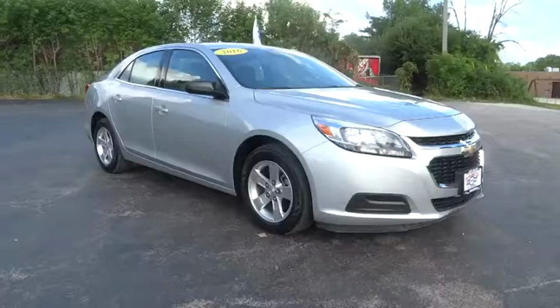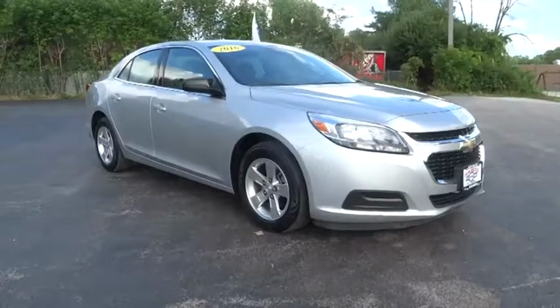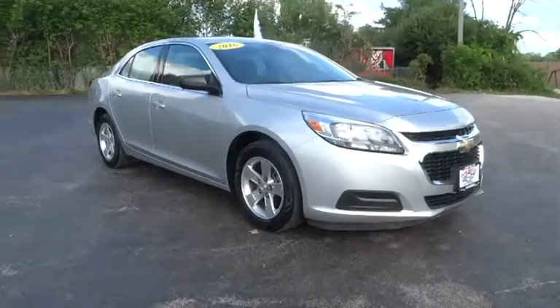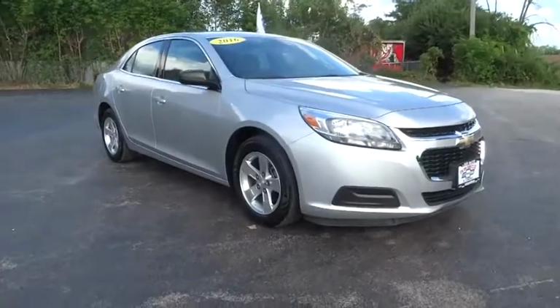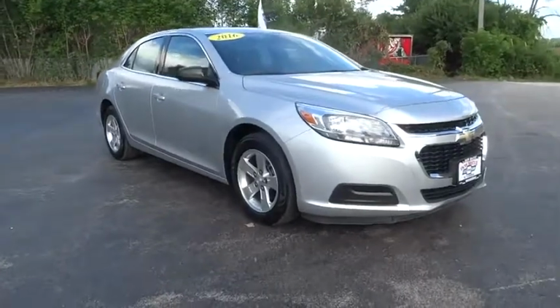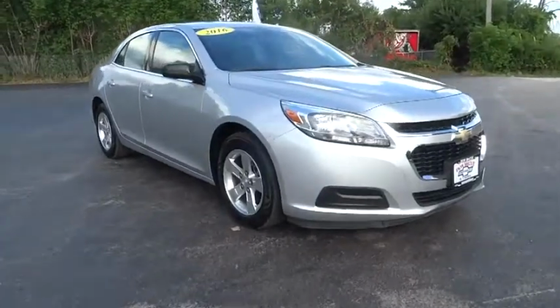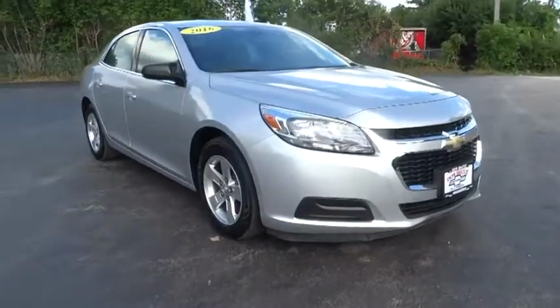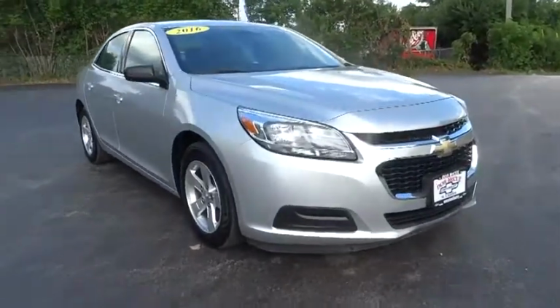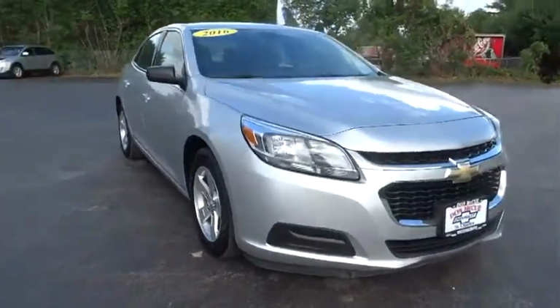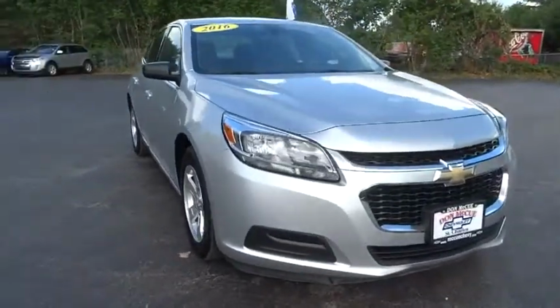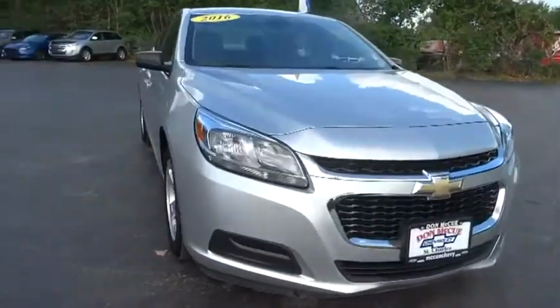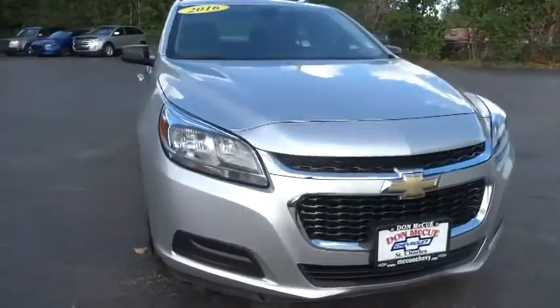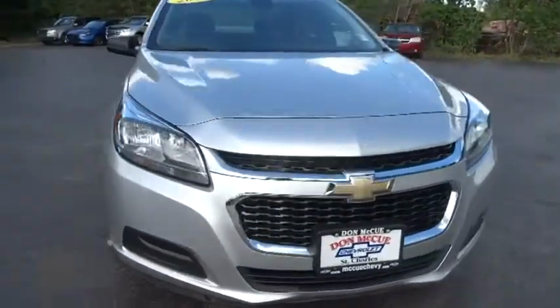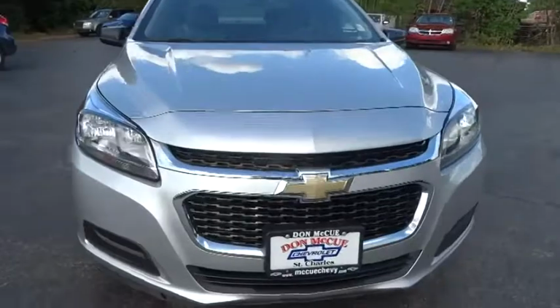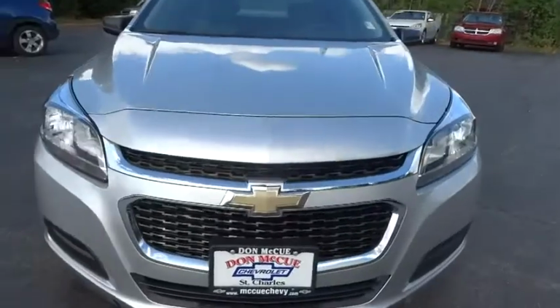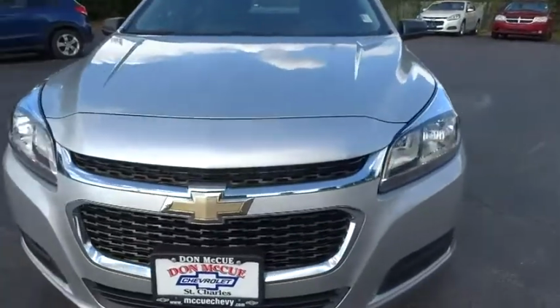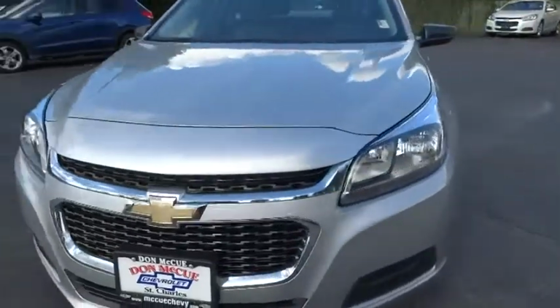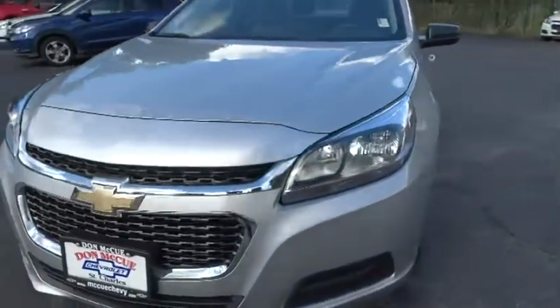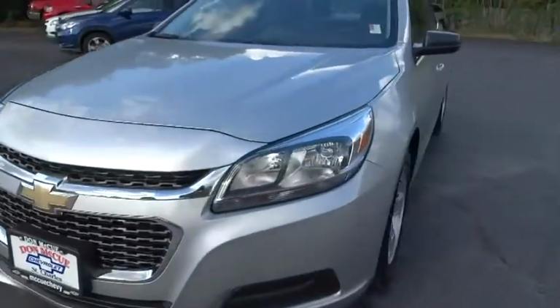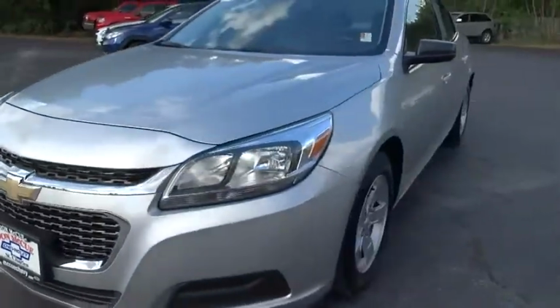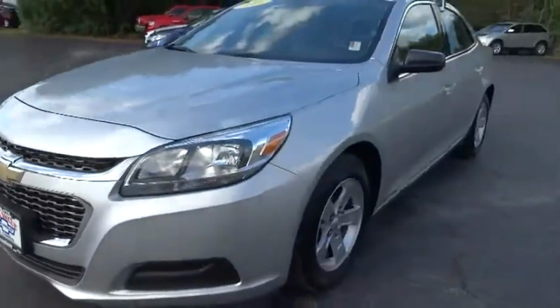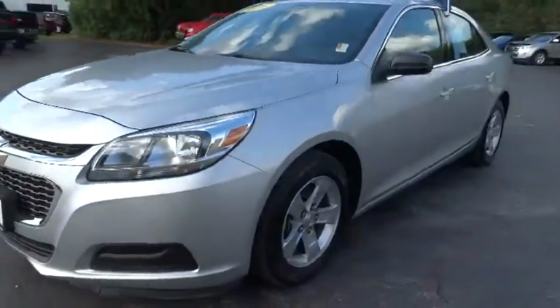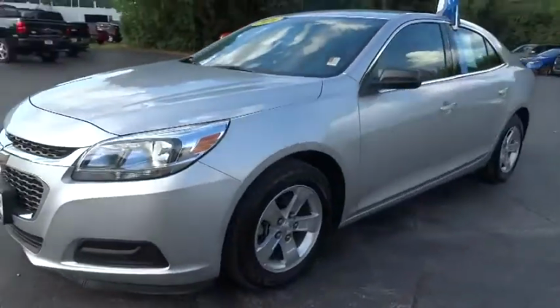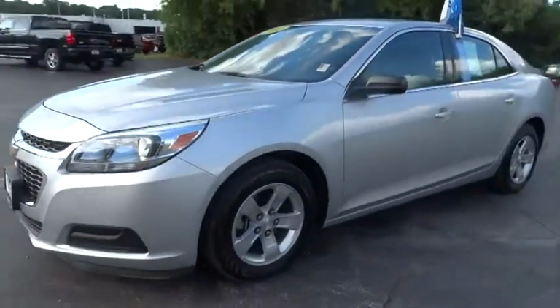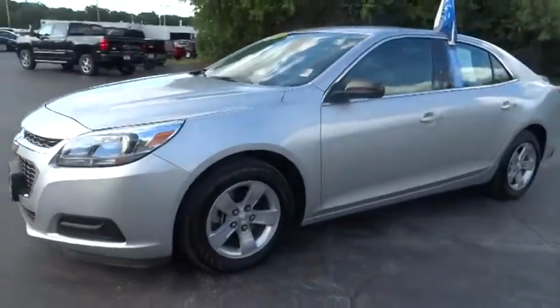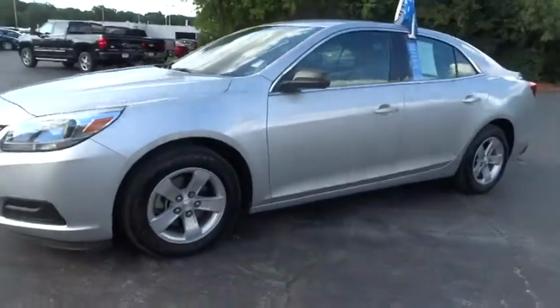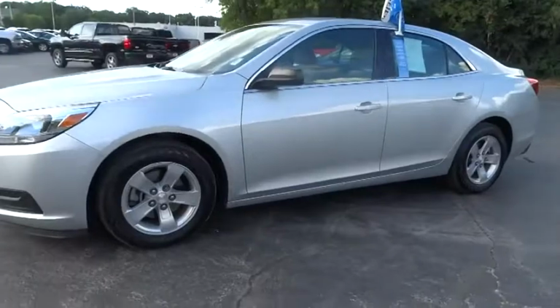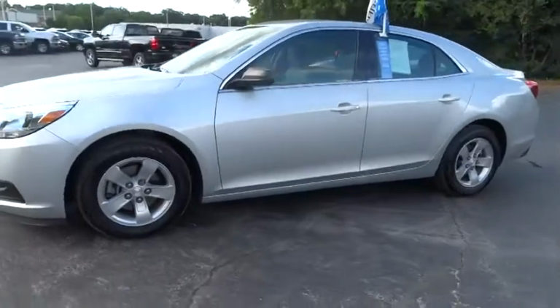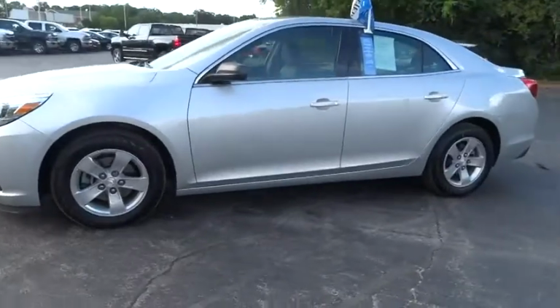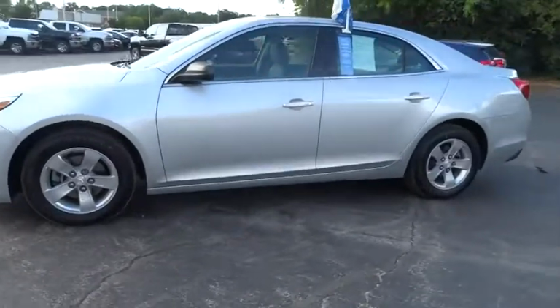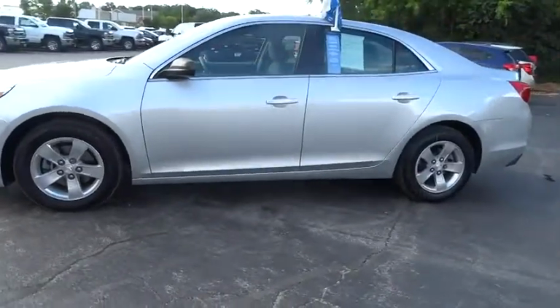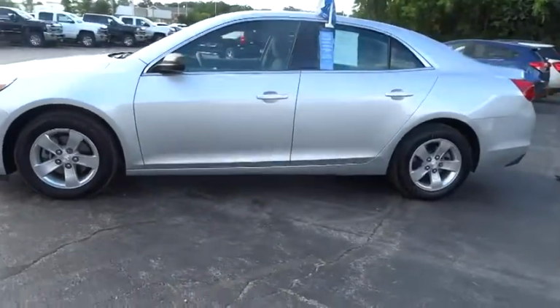Looking for the right vehicle? Check out the 2016 Chevrolet Malibu, a combination of performance and fuel economy. The Malibu is a great commuting car. This vehicle has less than 20,000 miles.